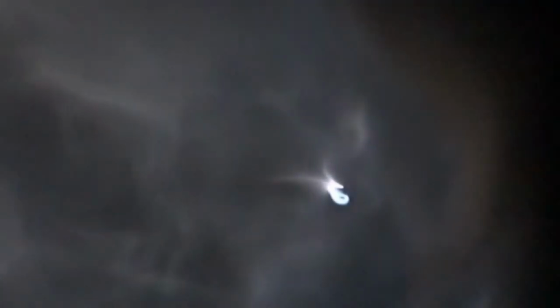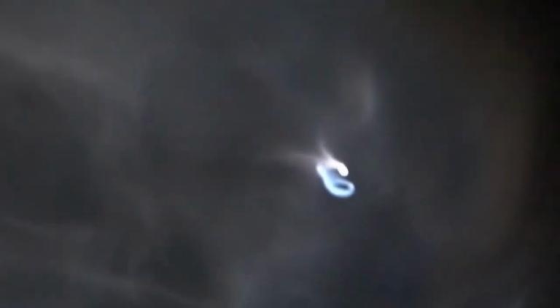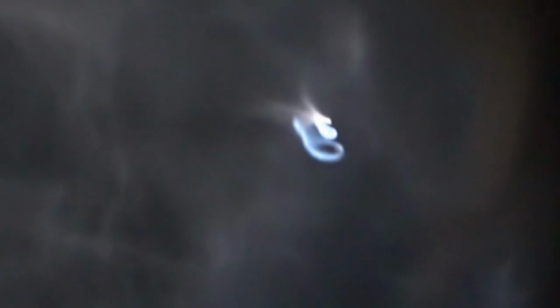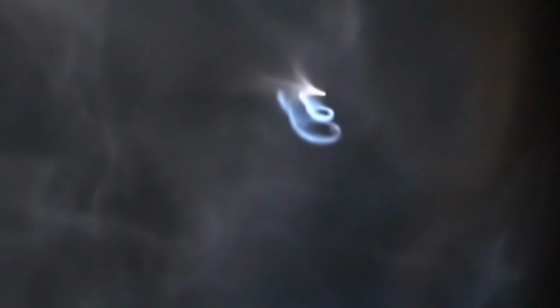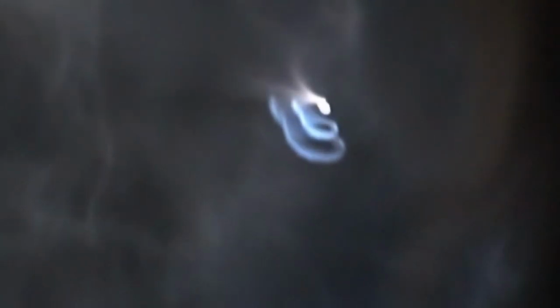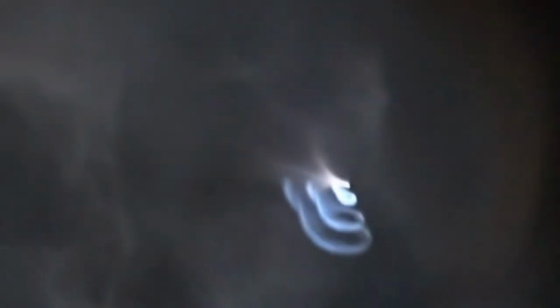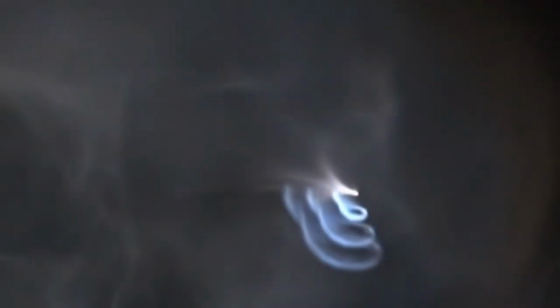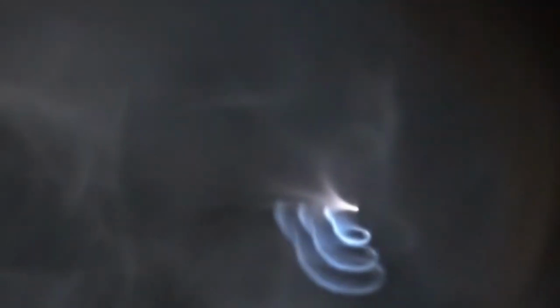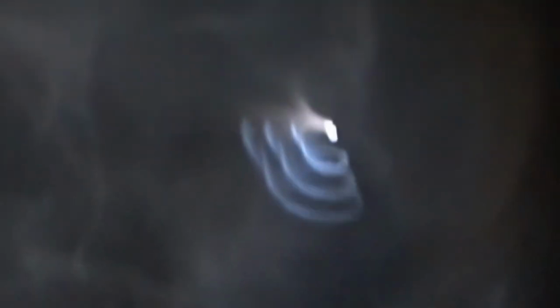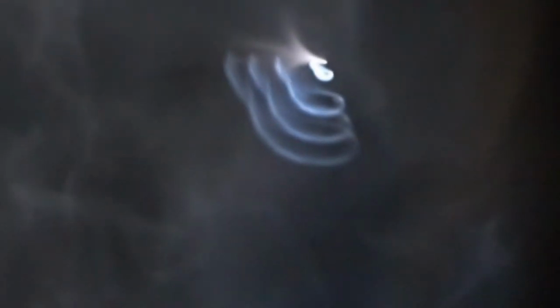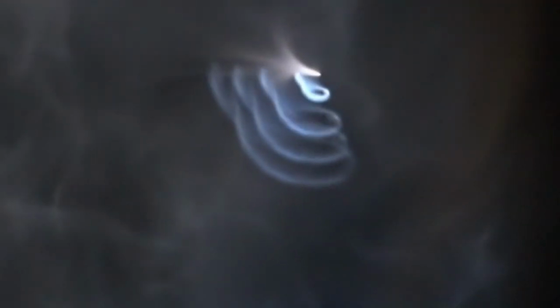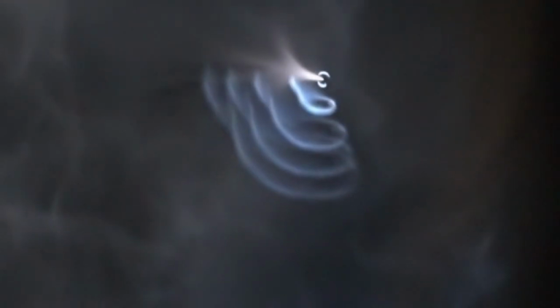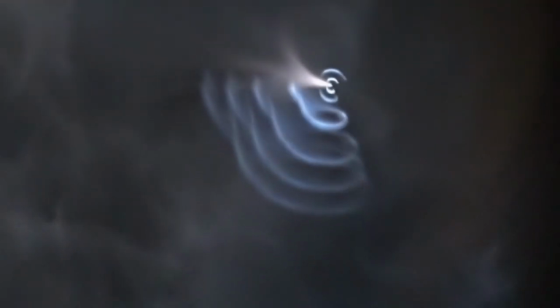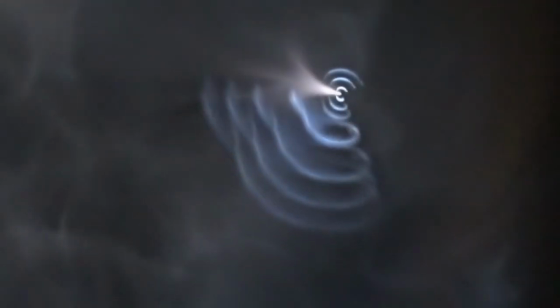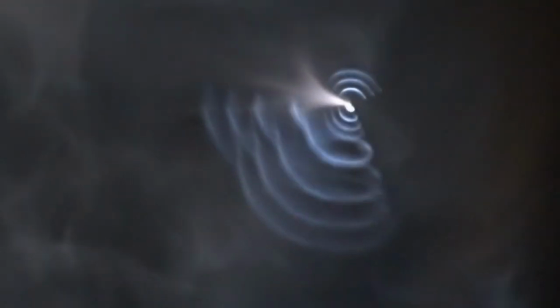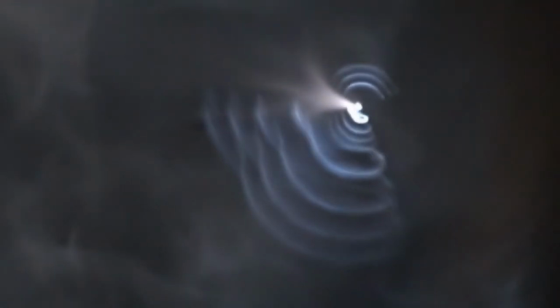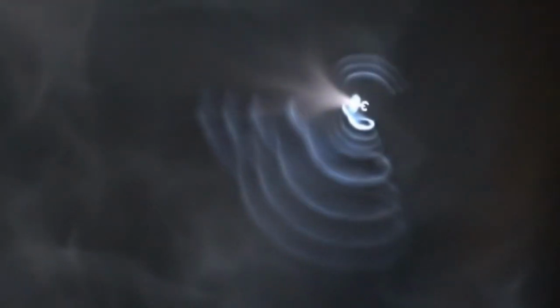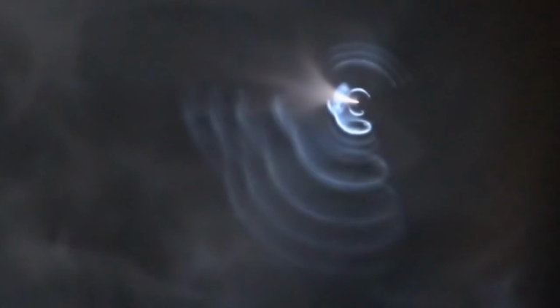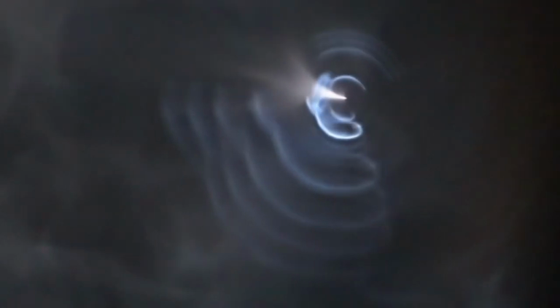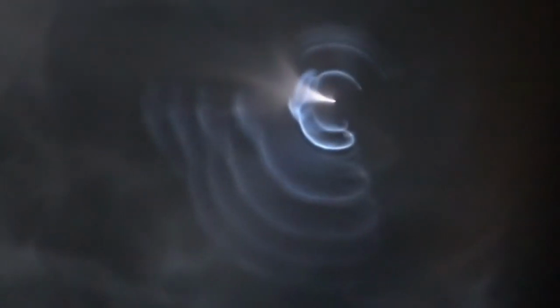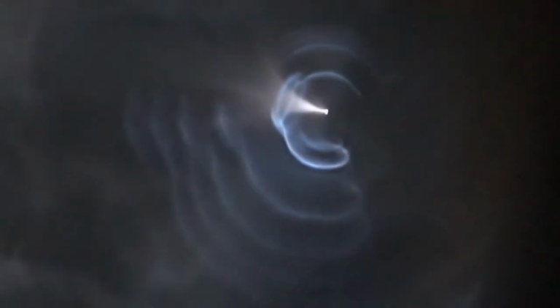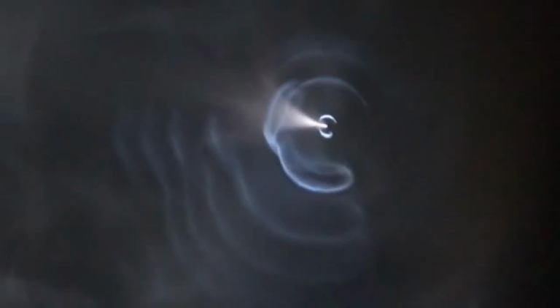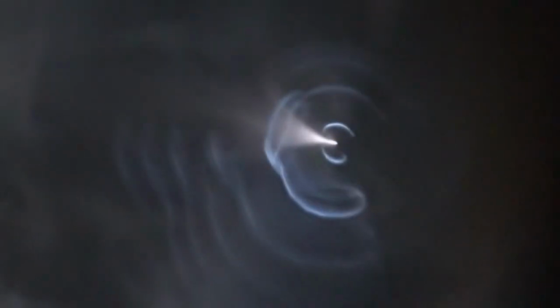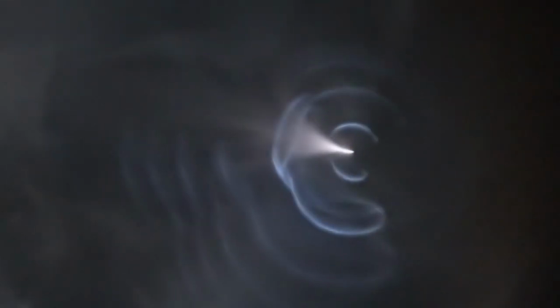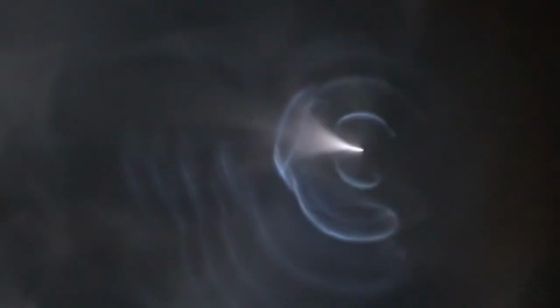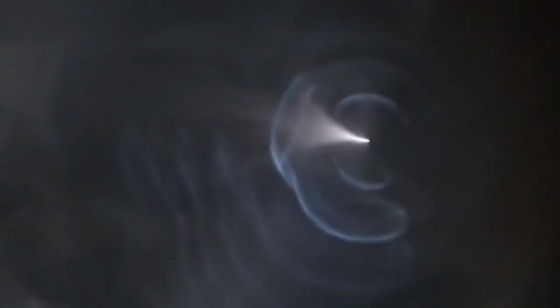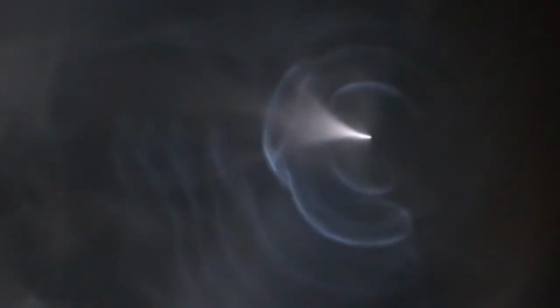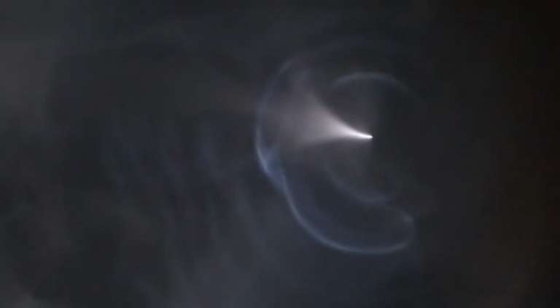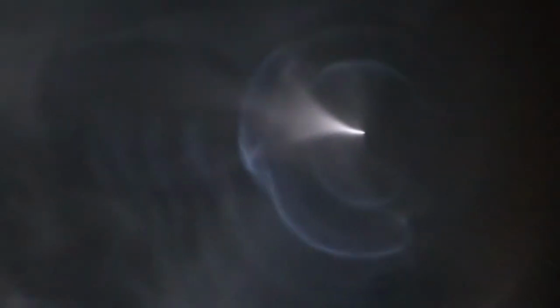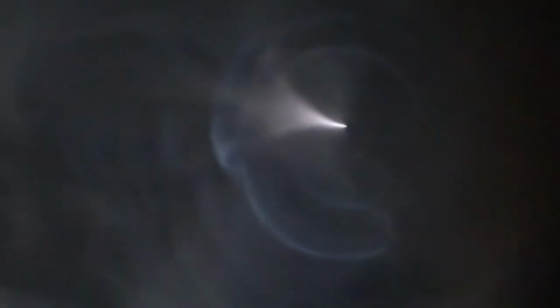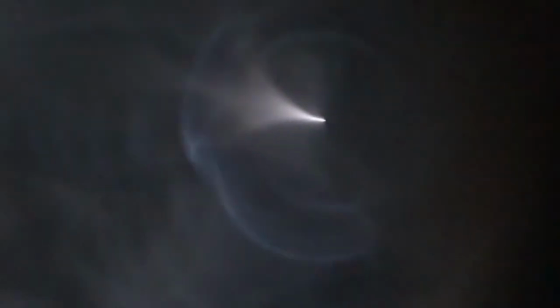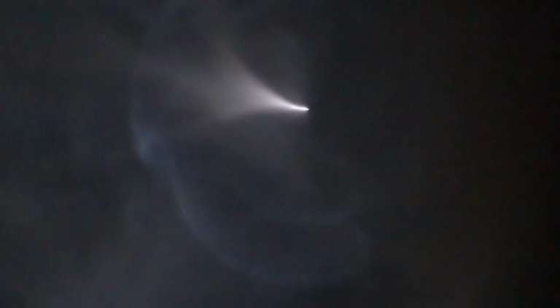Oh, it just did a spirally thing — oh! What the heck, that does not even look real. Oh my god, that's so cool!